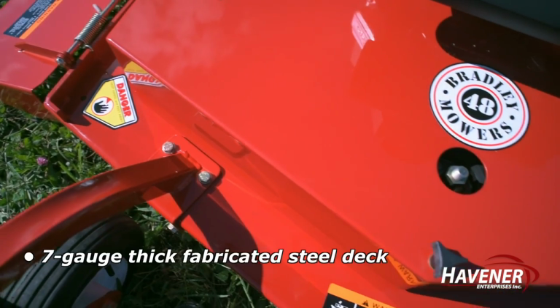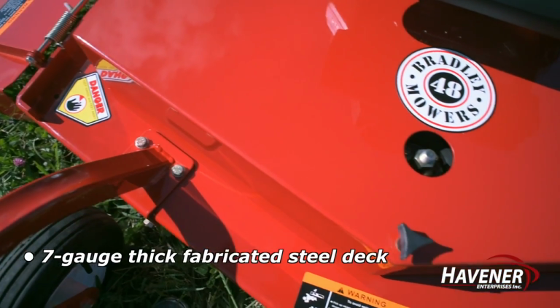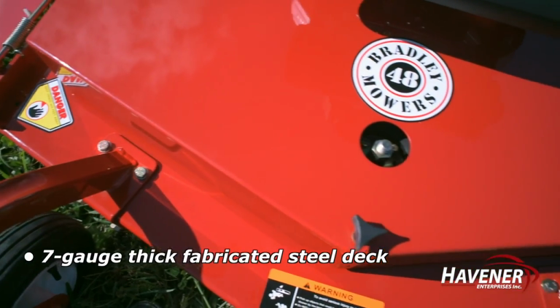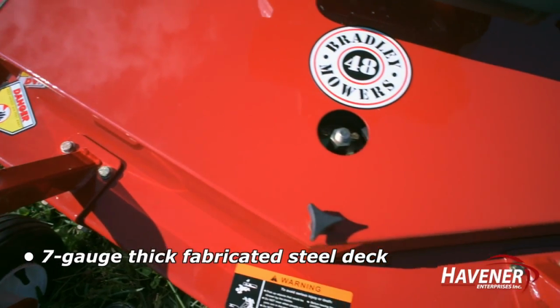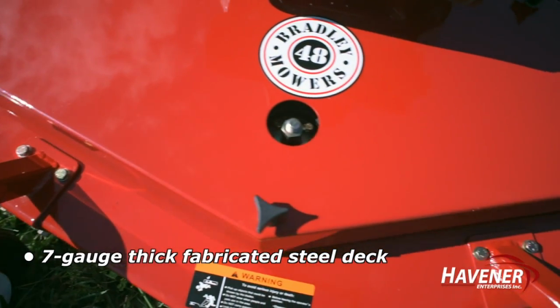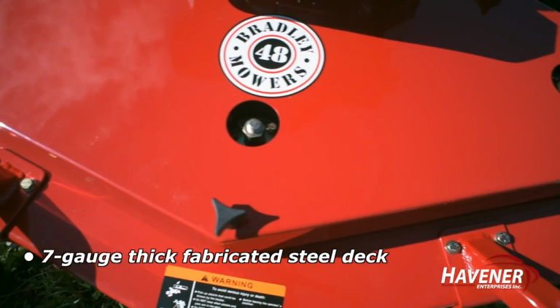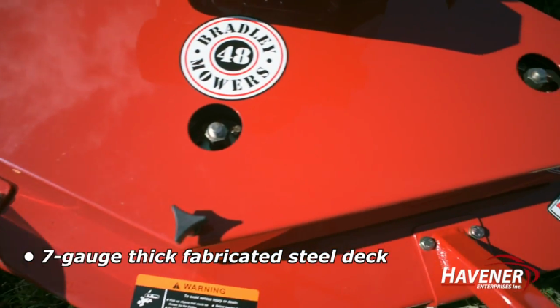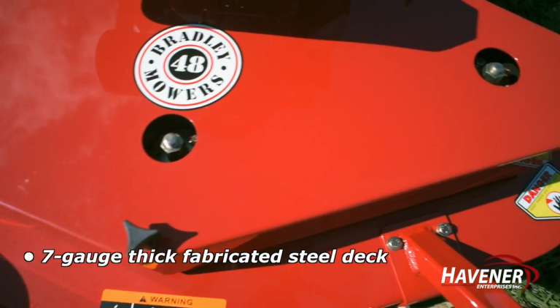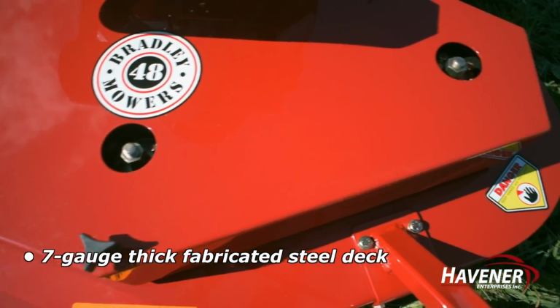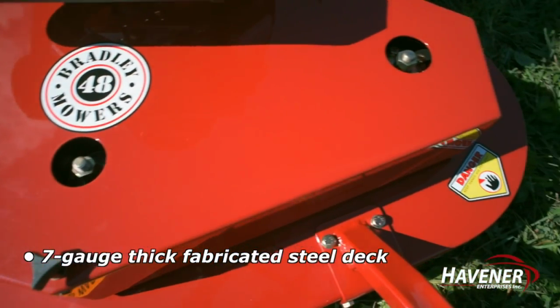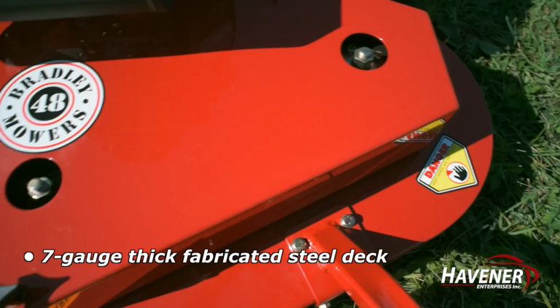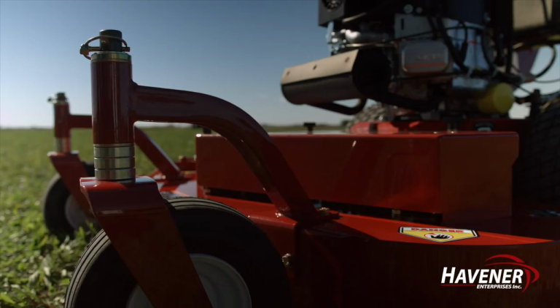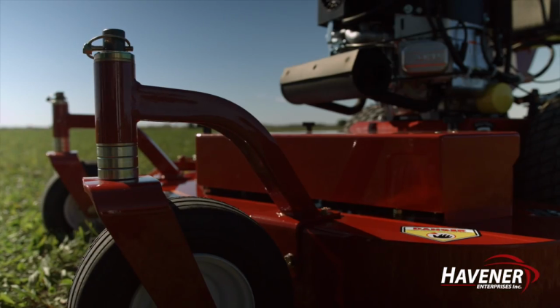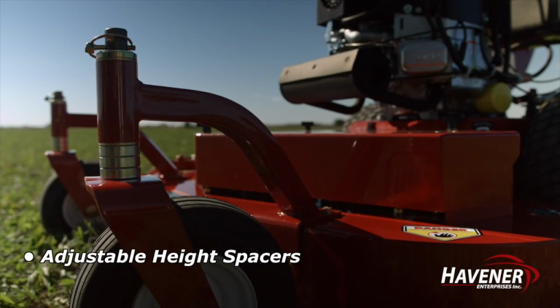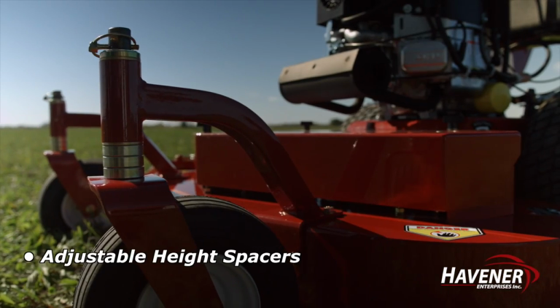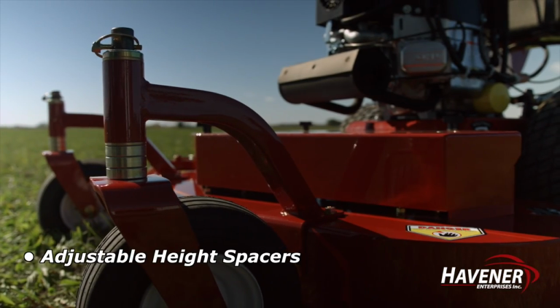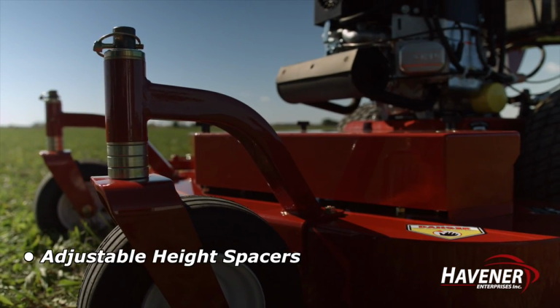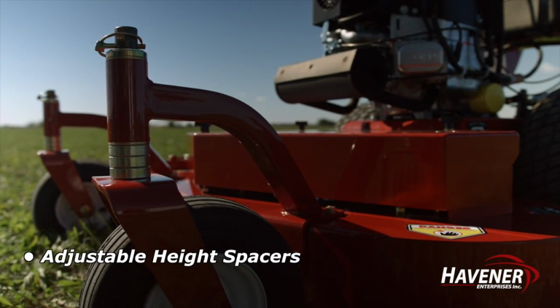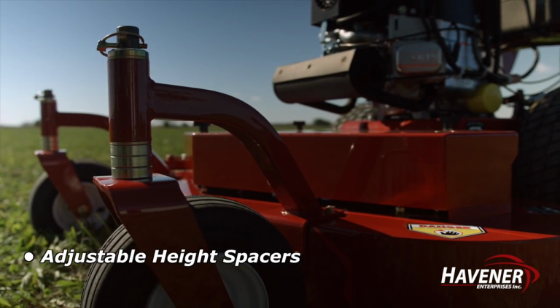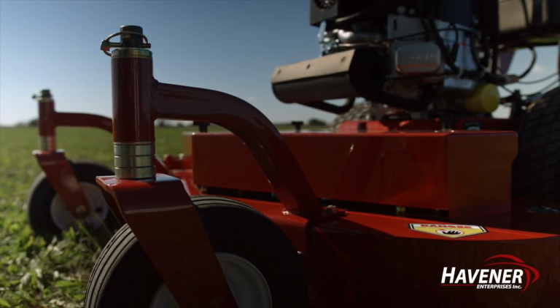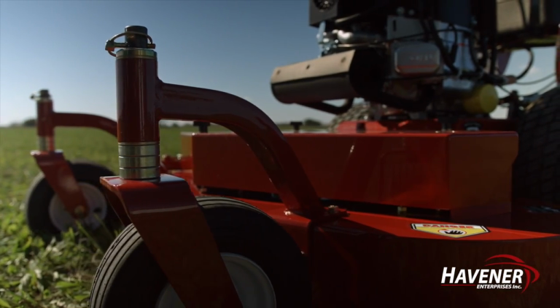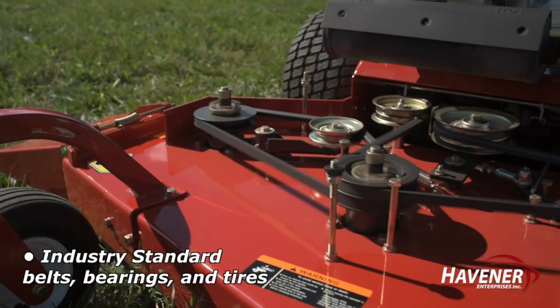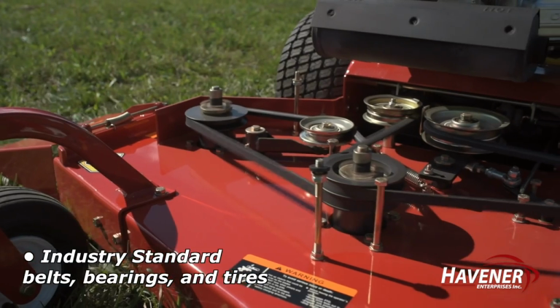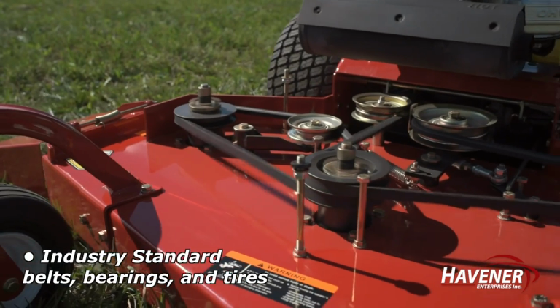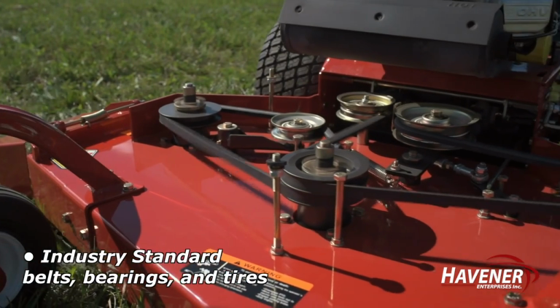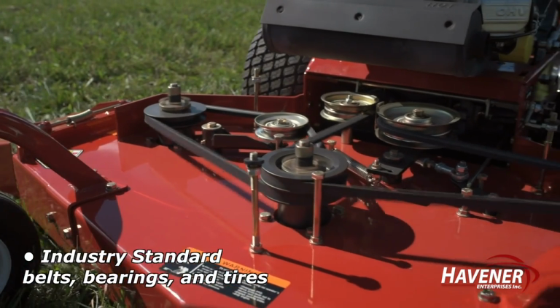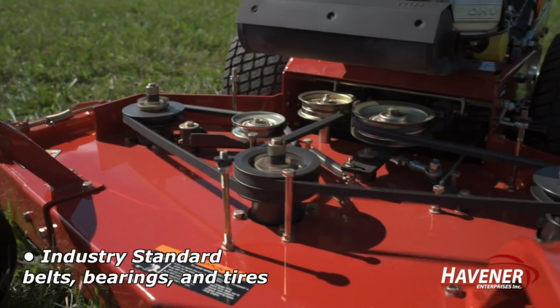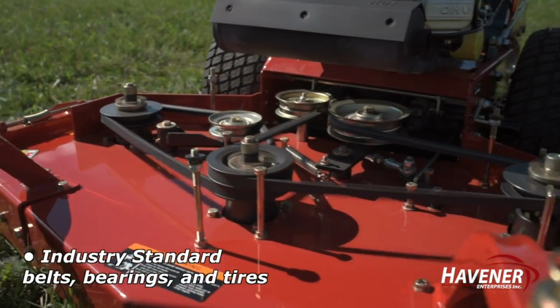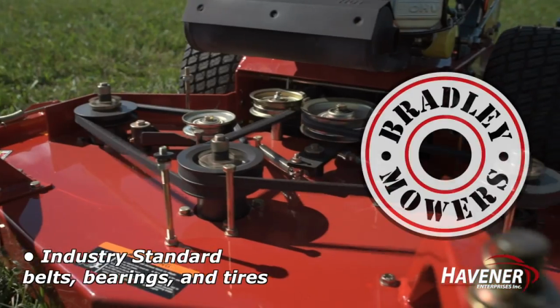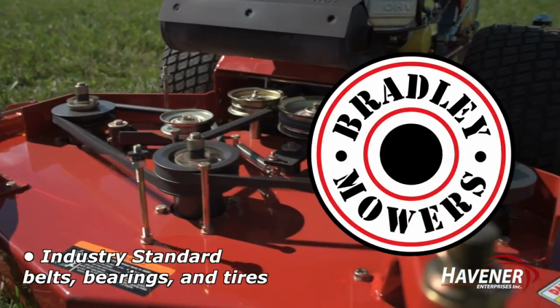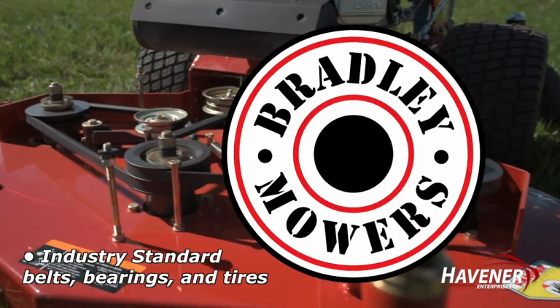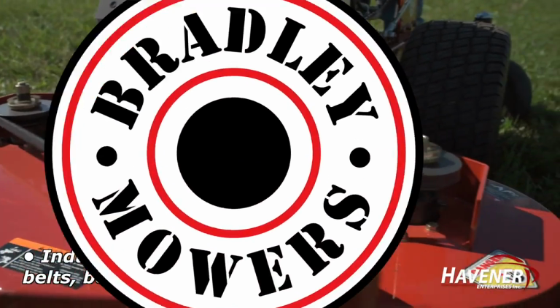A 7-gauge thick fabricated steel deck, adjustable height spacers, and industry-standard belts, bearings, and tires.